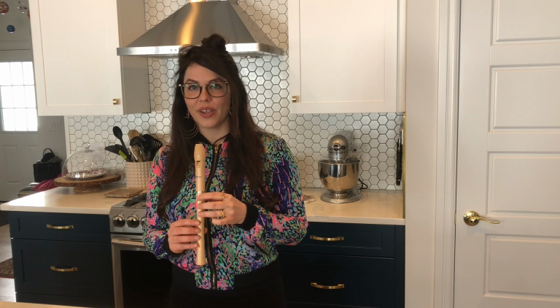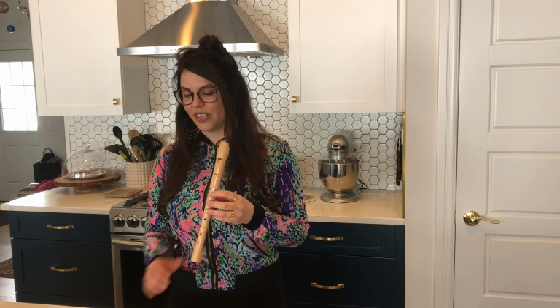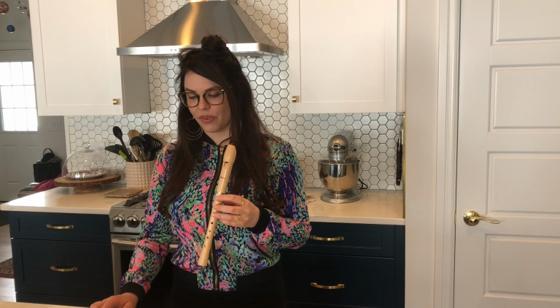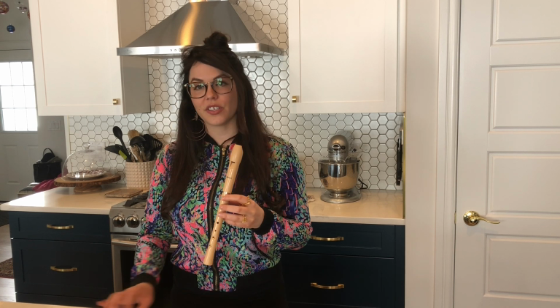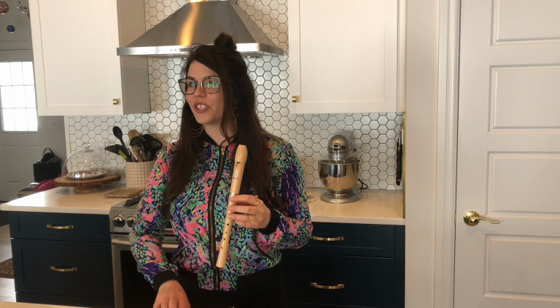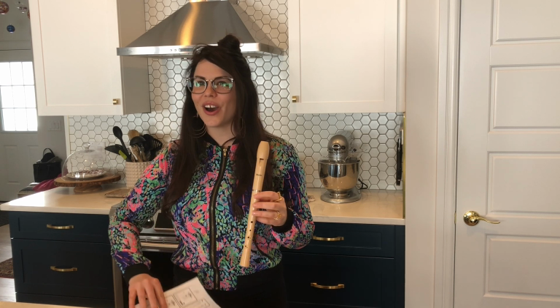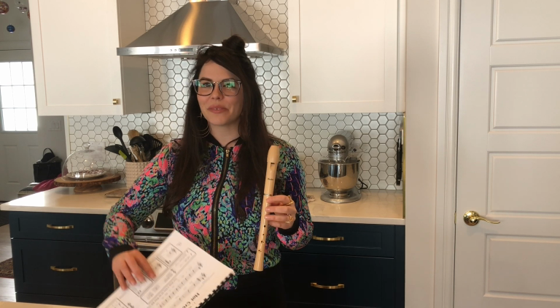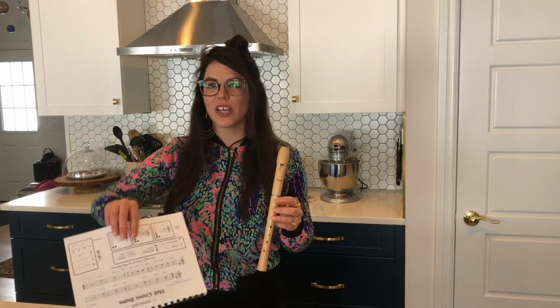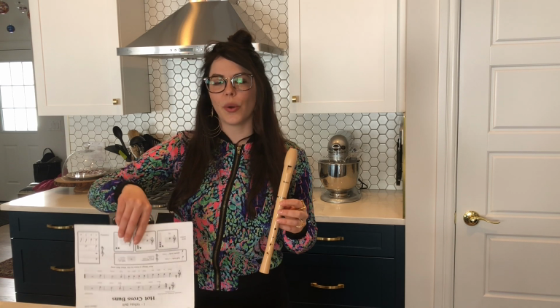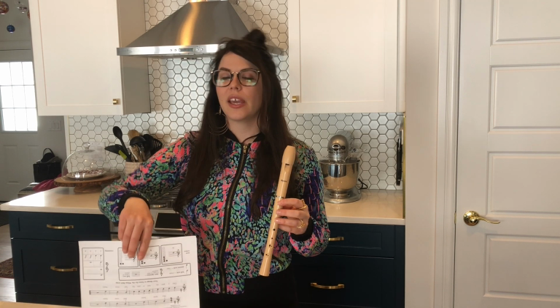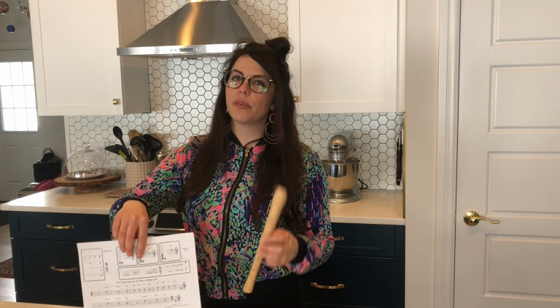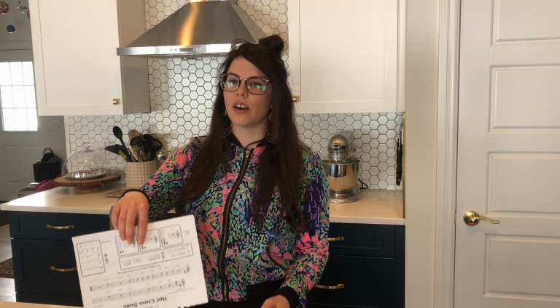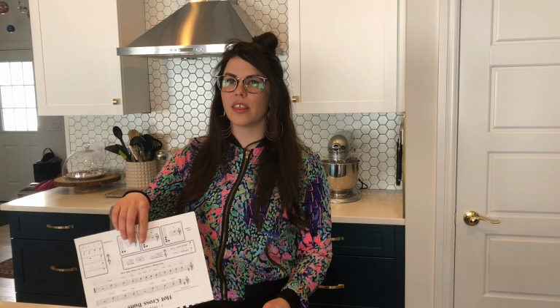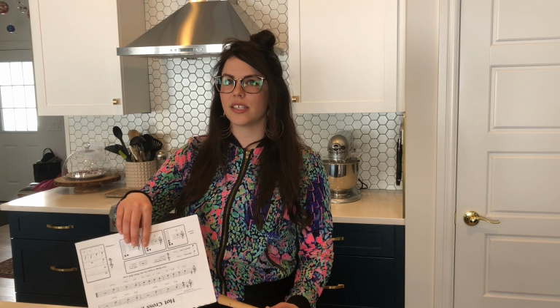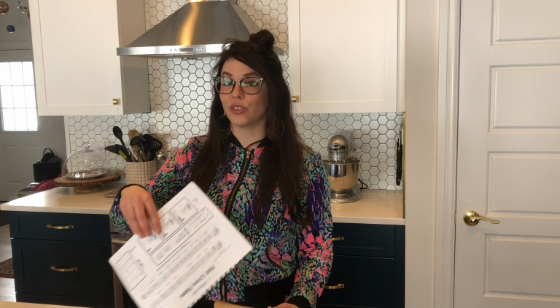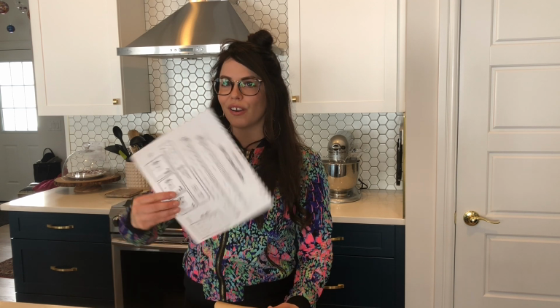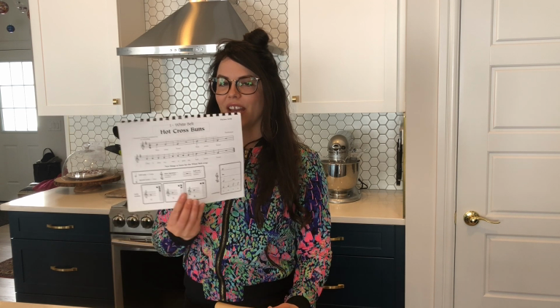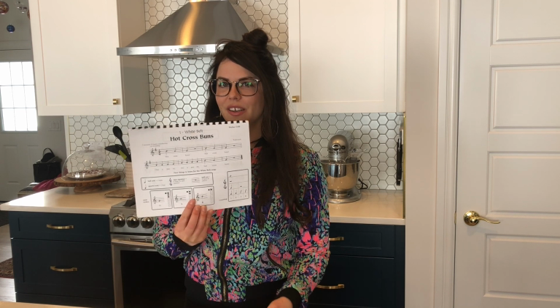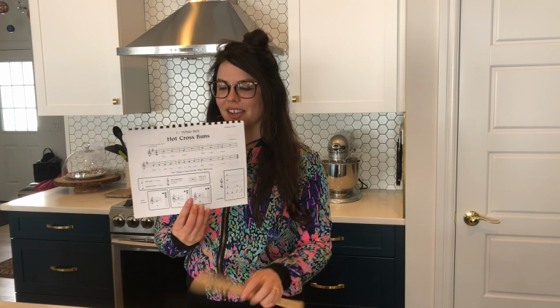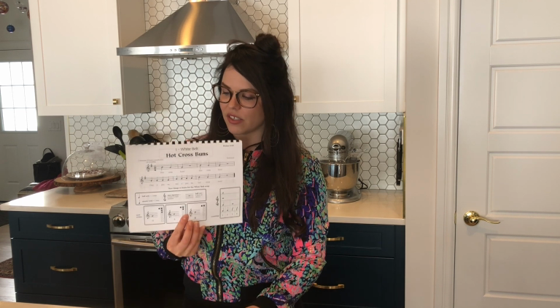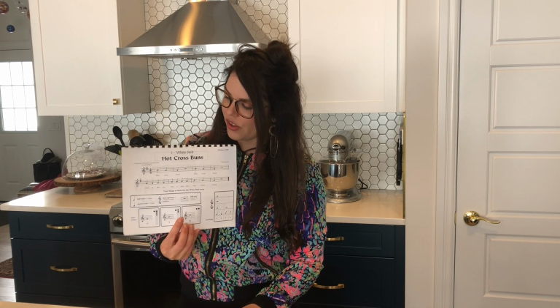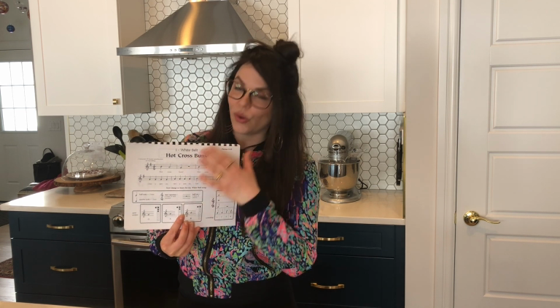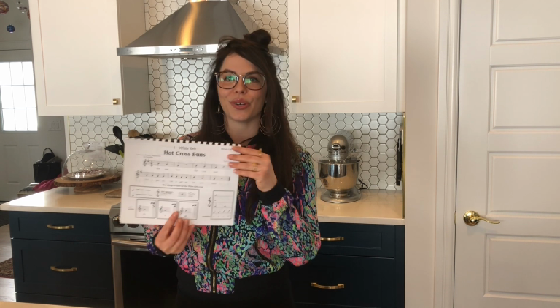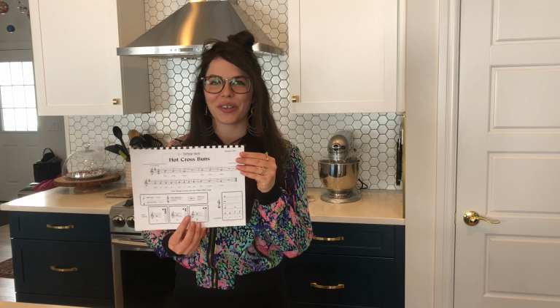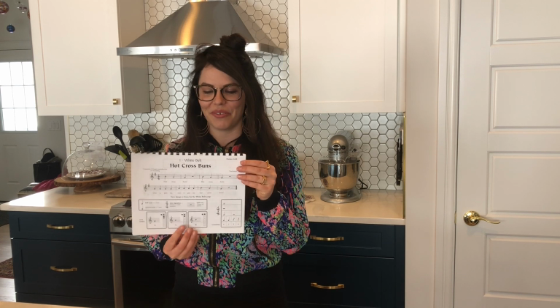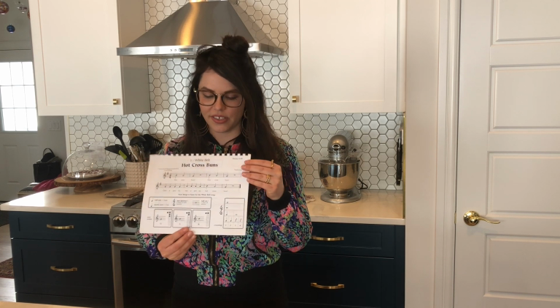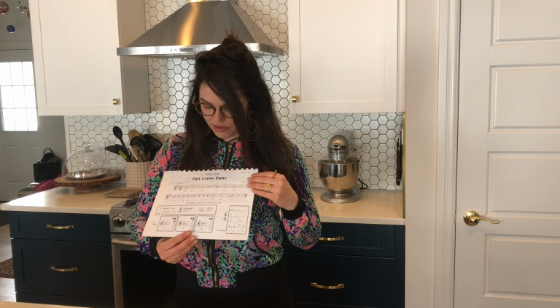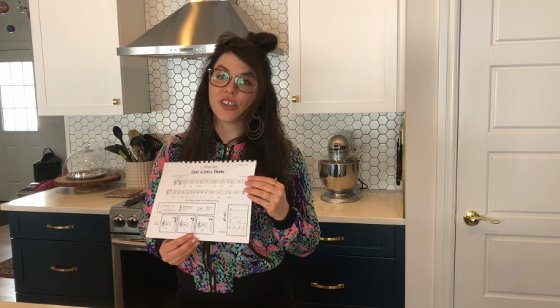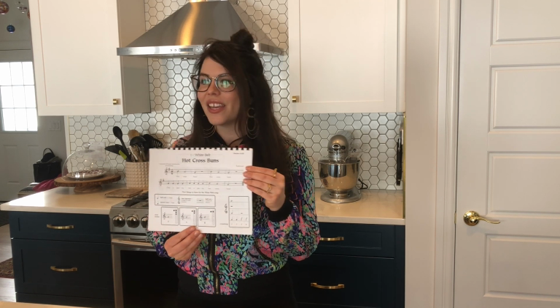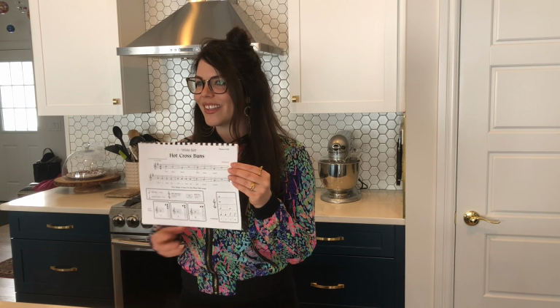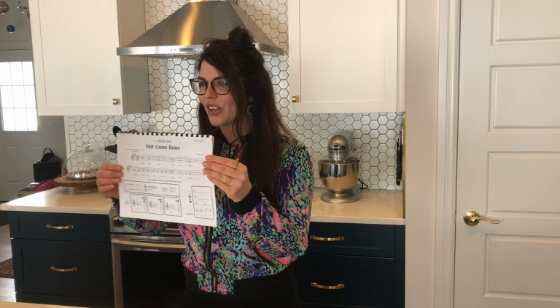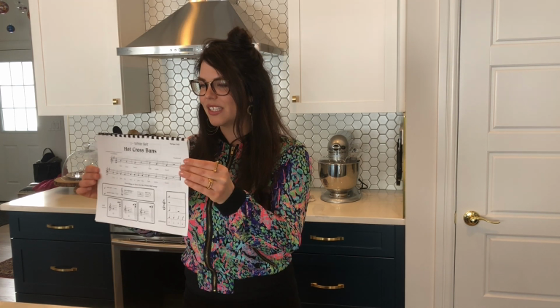We are ready to start with our first song, which is called Hot Cross Buns. If you go to my blog, there is a Google Doc and you can access the whole Recorder Karate files. The first song is Hot Cross Buns.